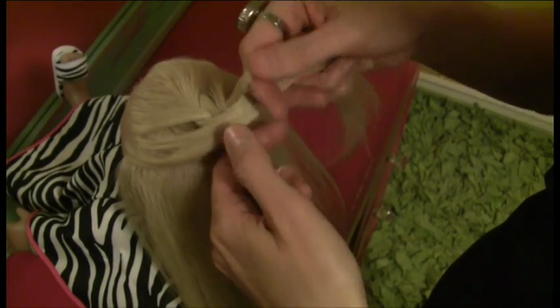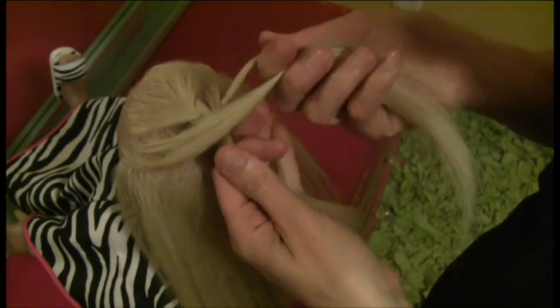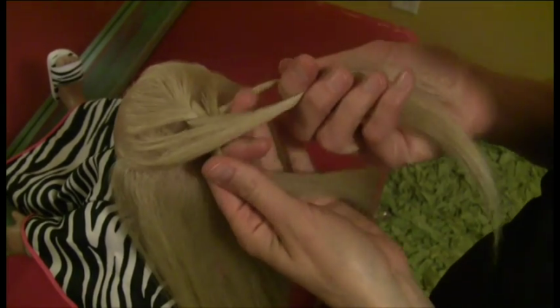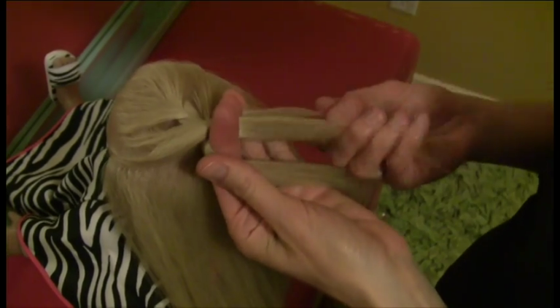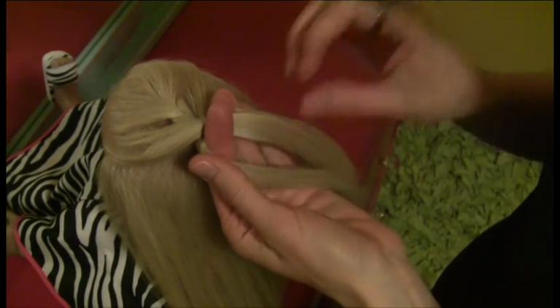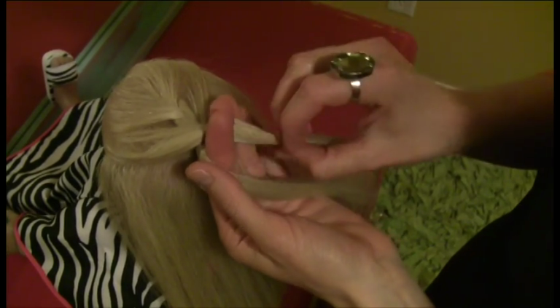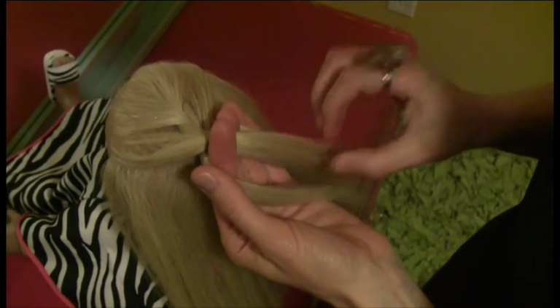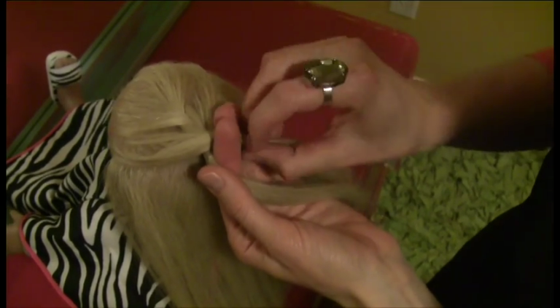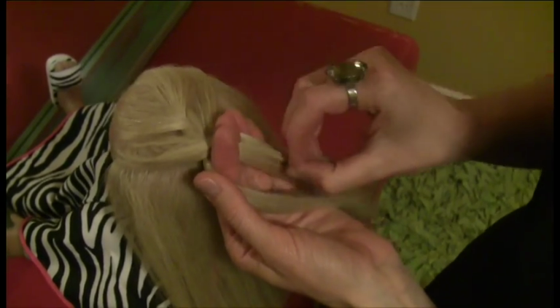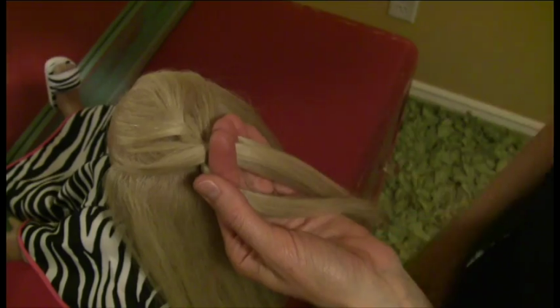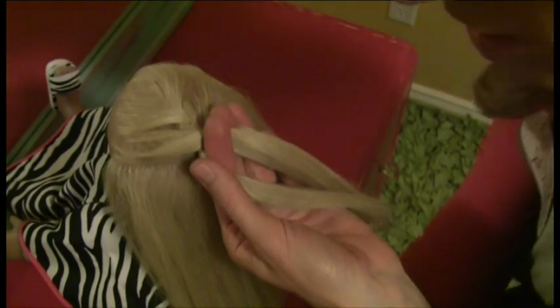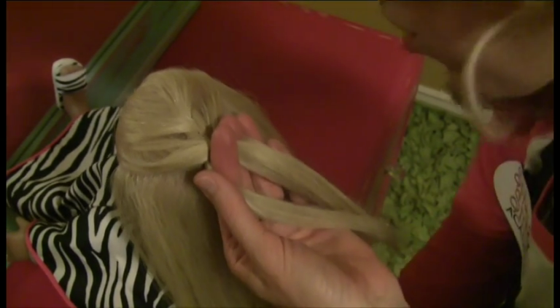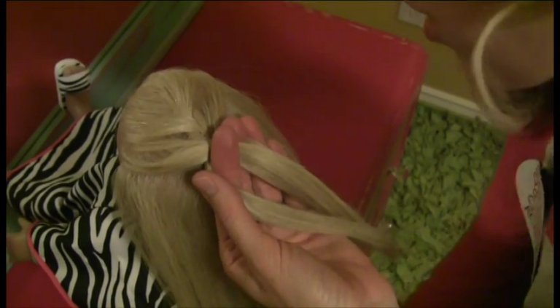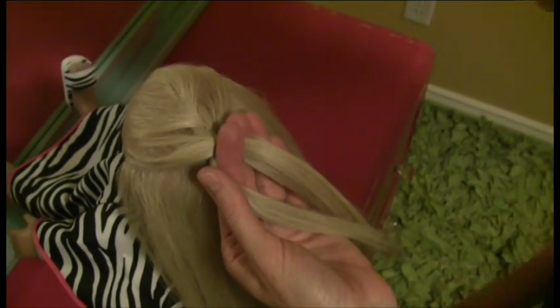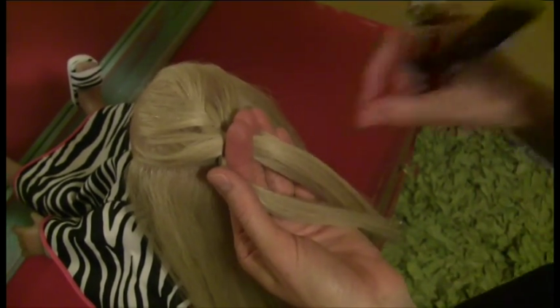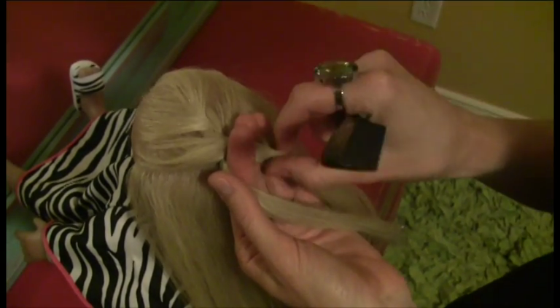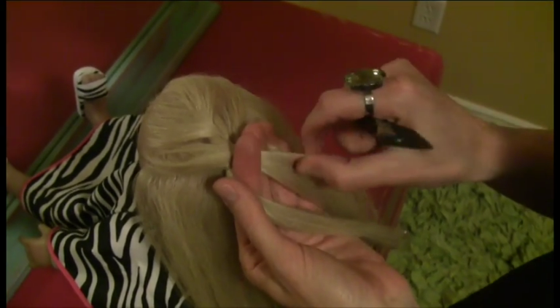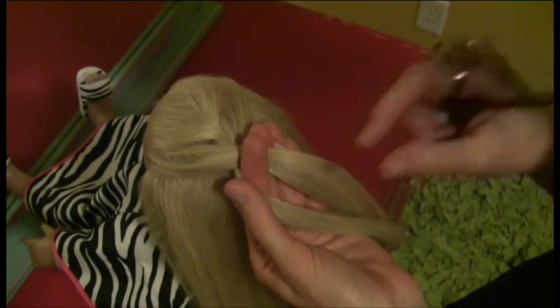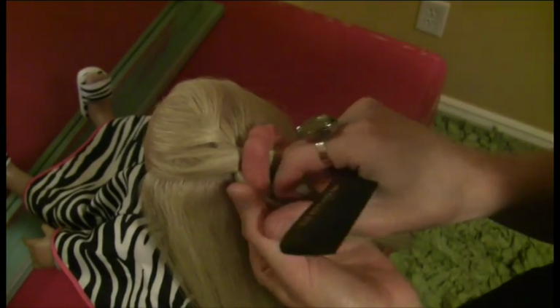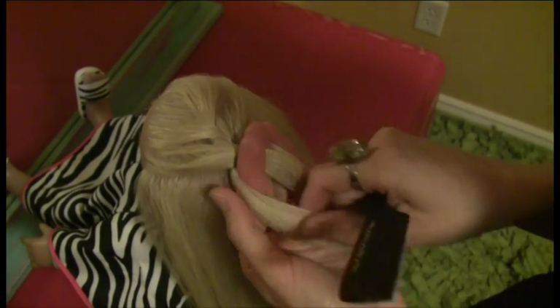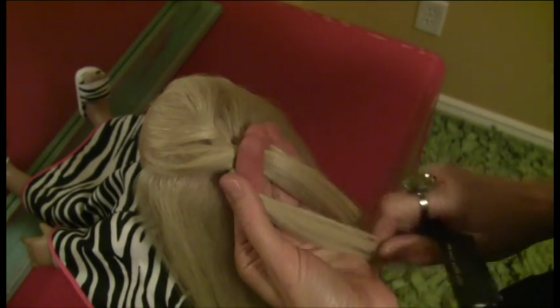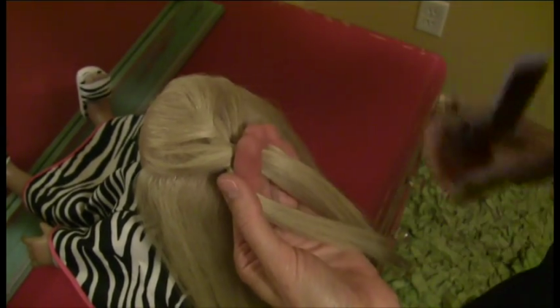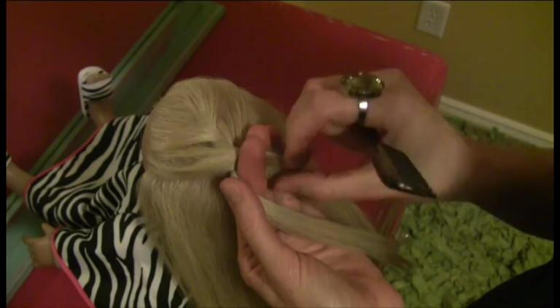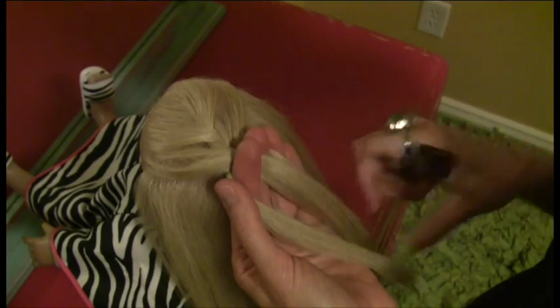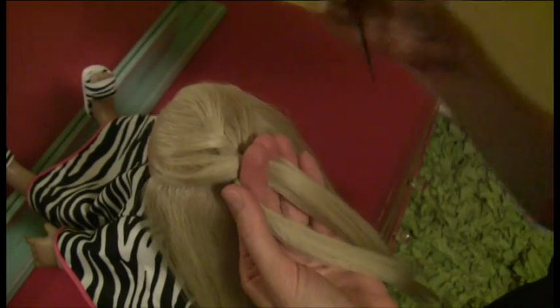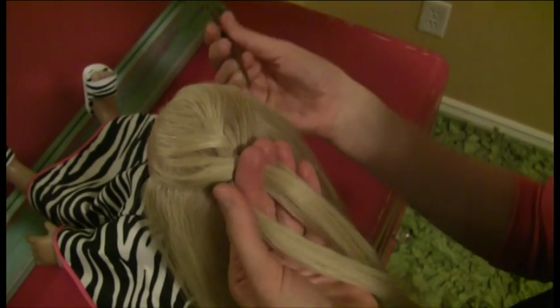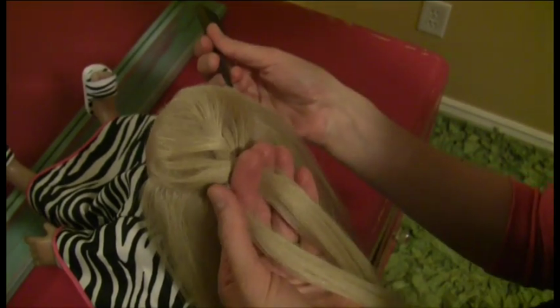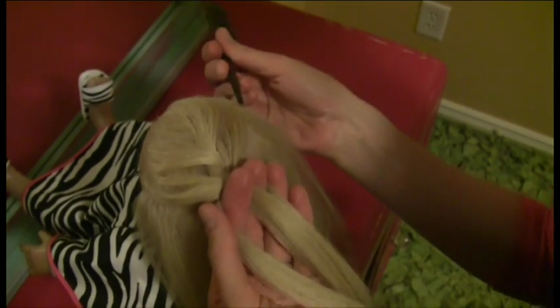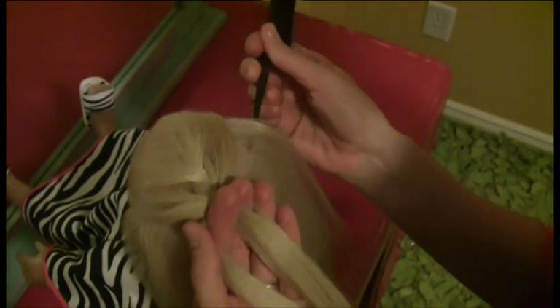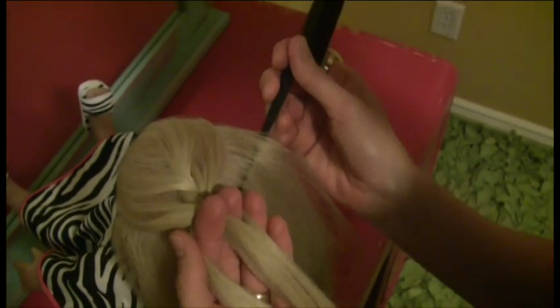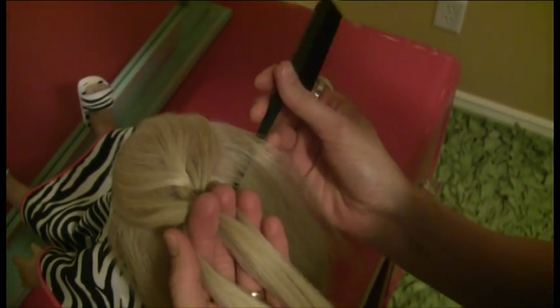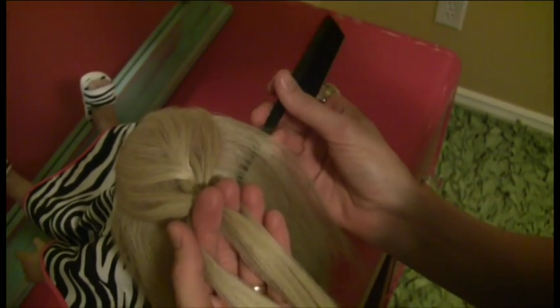Now trust me, French braids are not easy. If you get frustrated, just keep trying. Sometimes you feel like you need twenty fingers to do this job. So just keep working at it, and you'll get it.